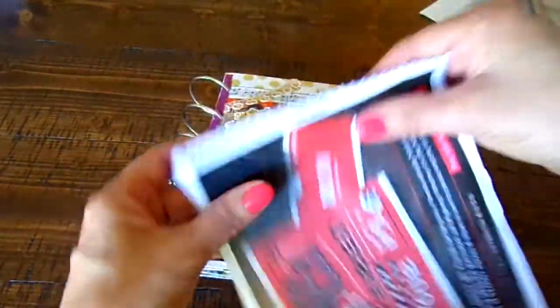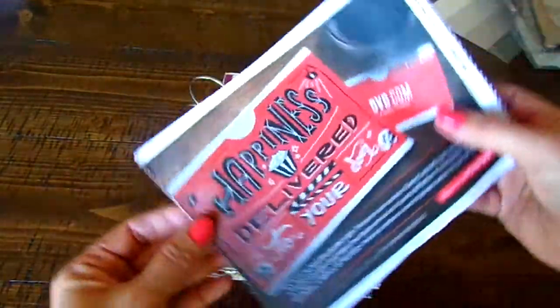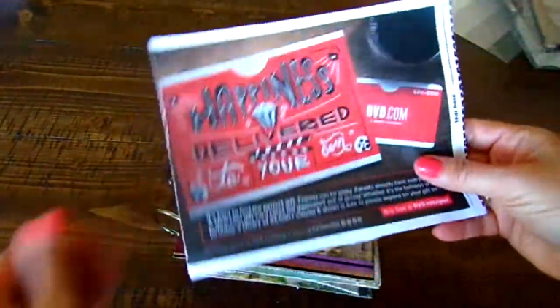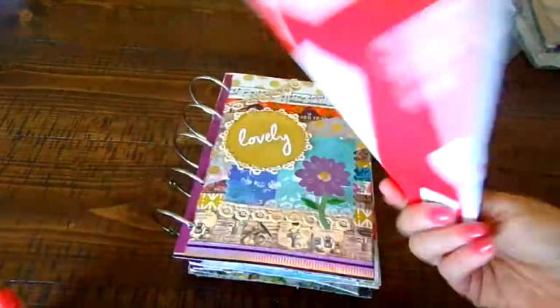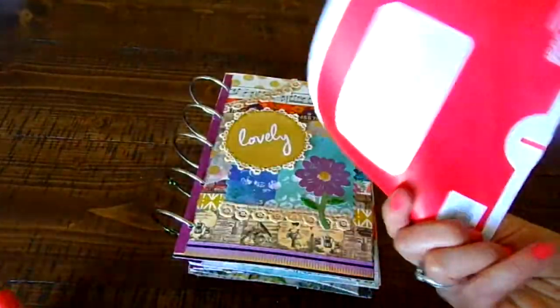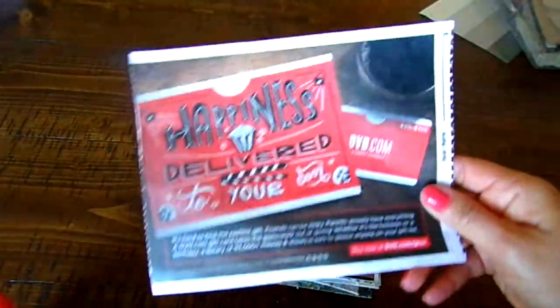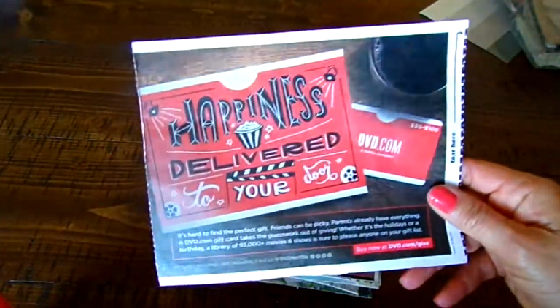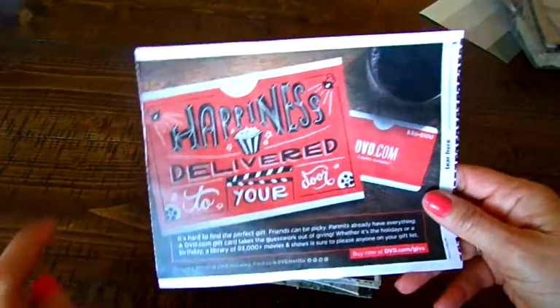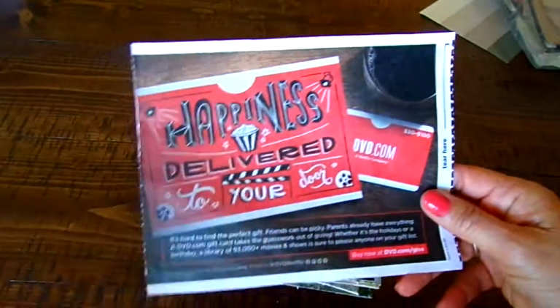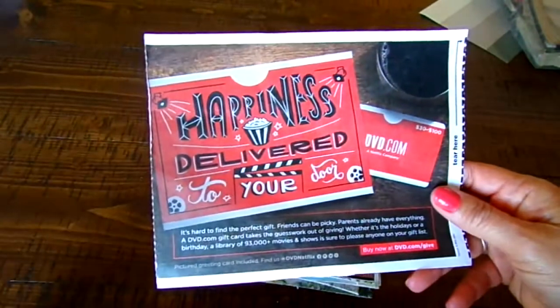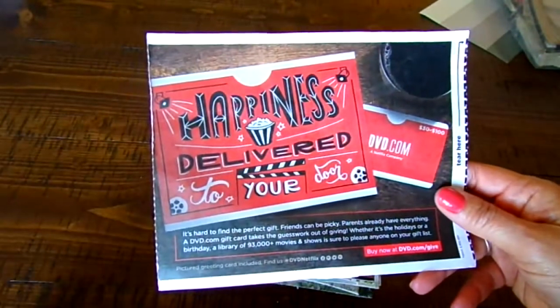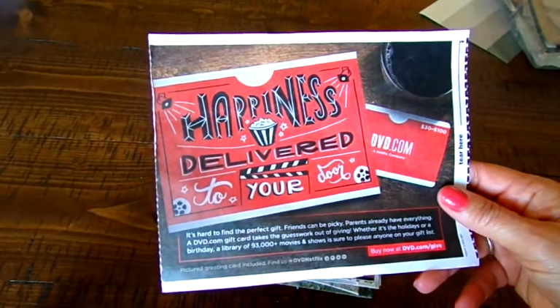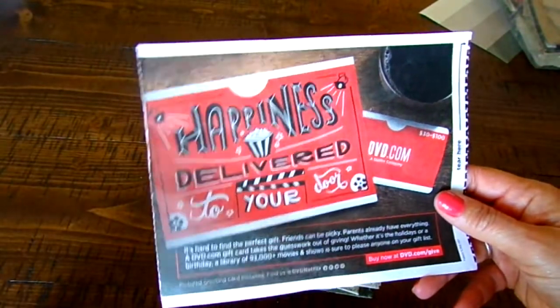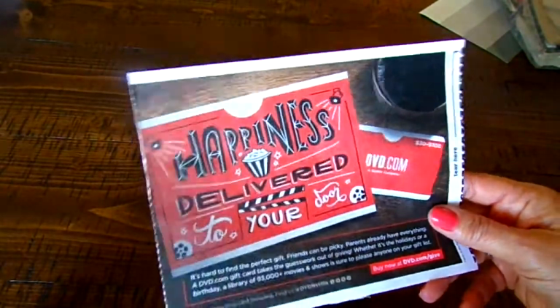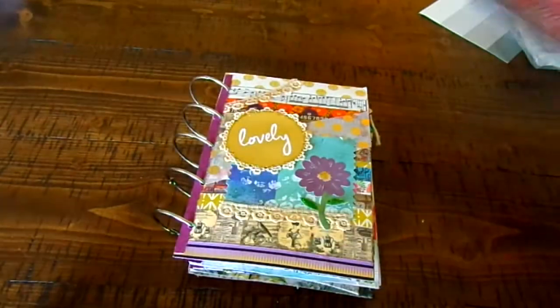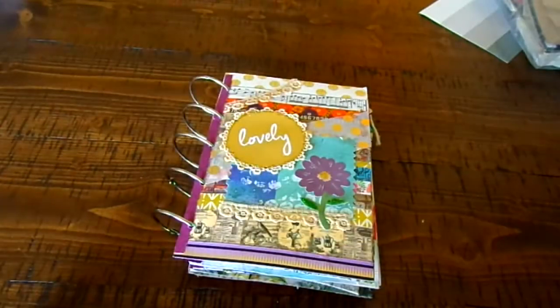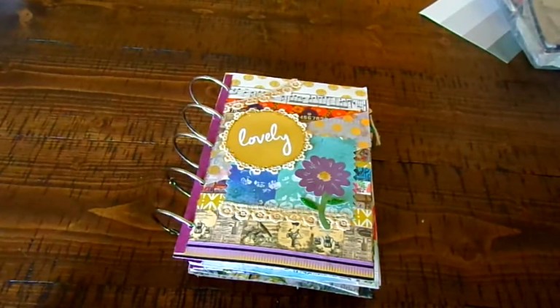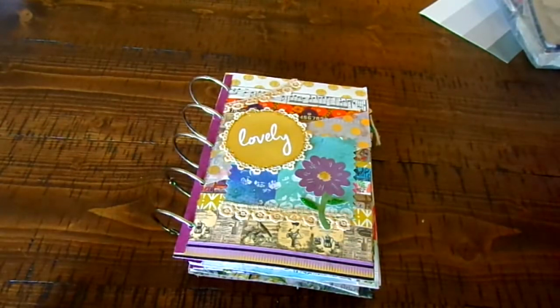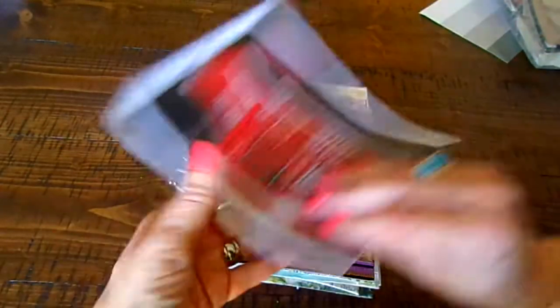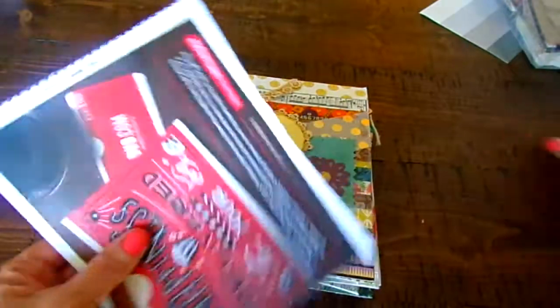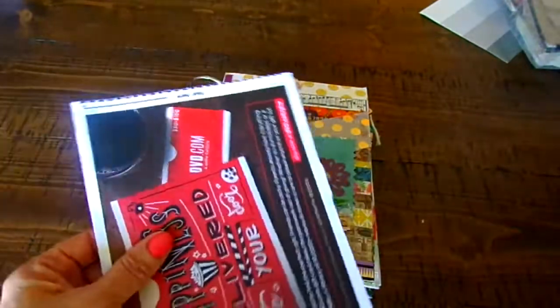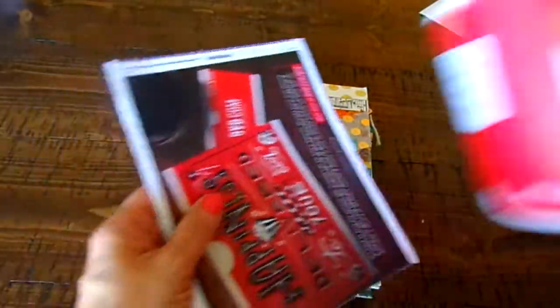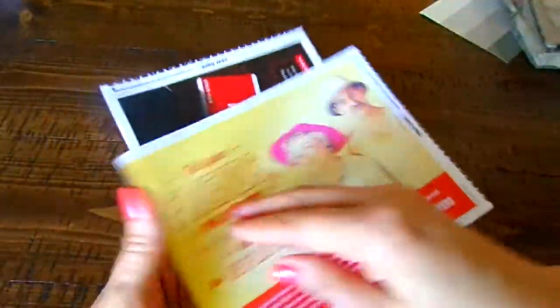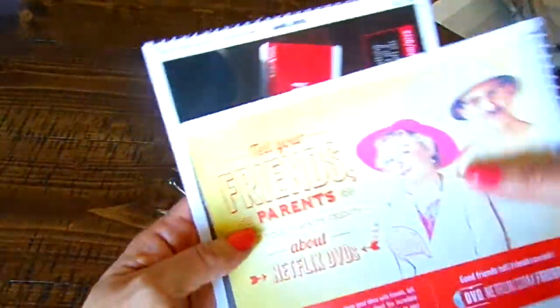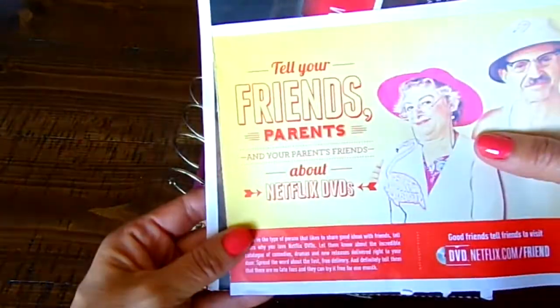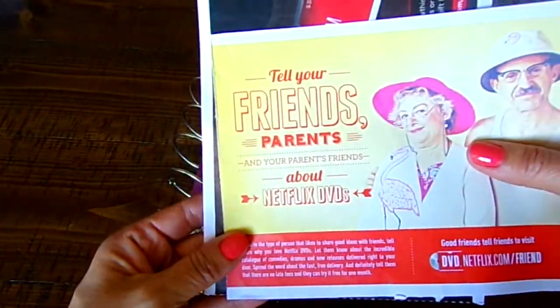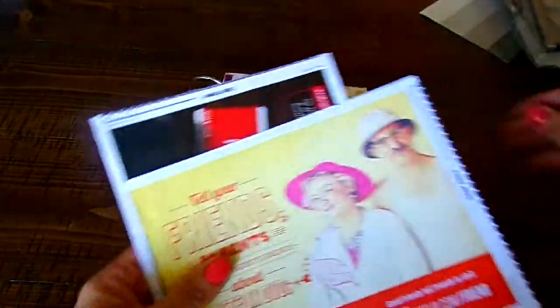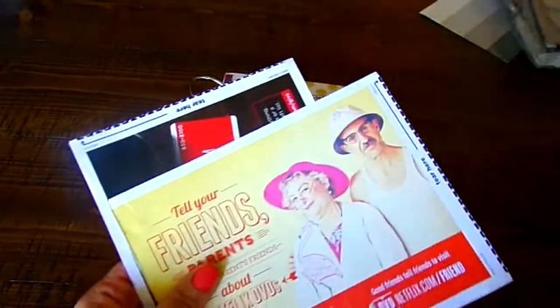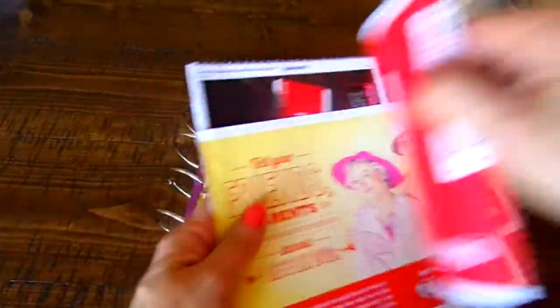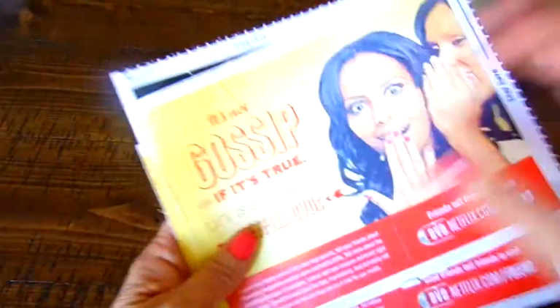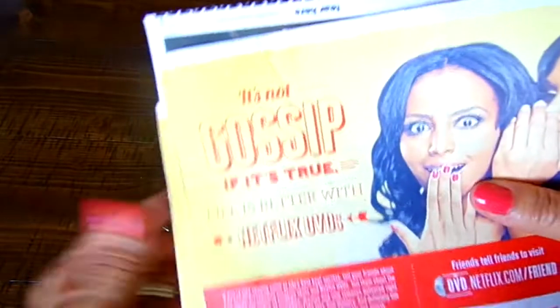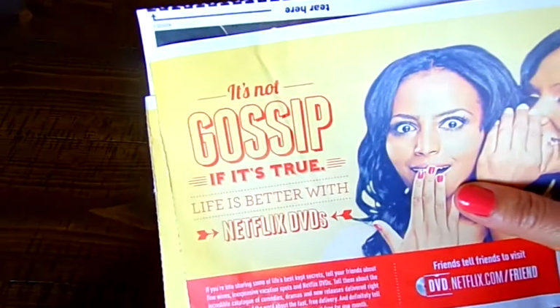I collect these — these are just the Netflix envelopes, and they have these cute sayings like 'happiness delivered,' and I thought oh that would be a neat saying inside of a book. Same thing here, they'll say 'tell your friends and parents,' and this one's cute — it says 'it's not about the gossip.'